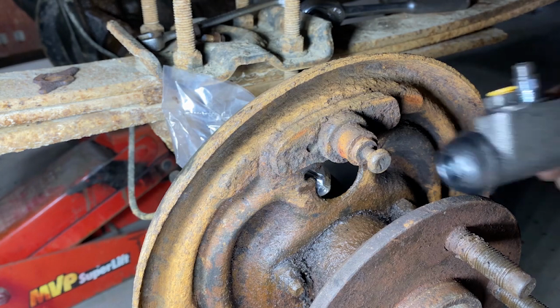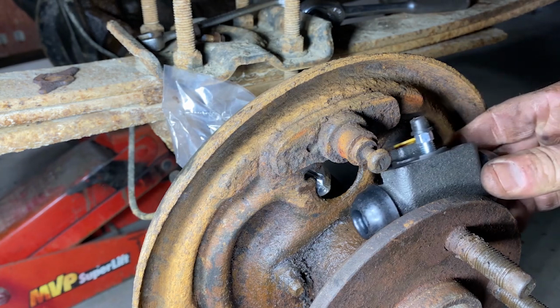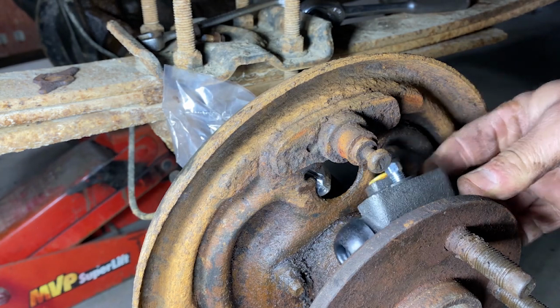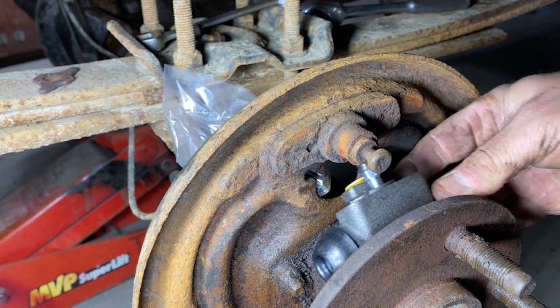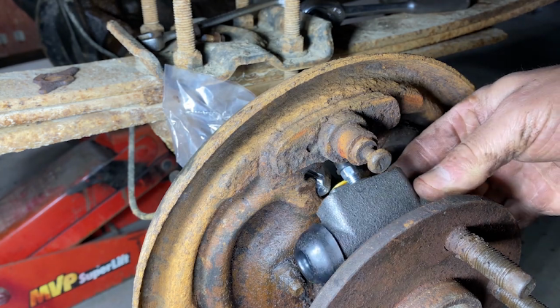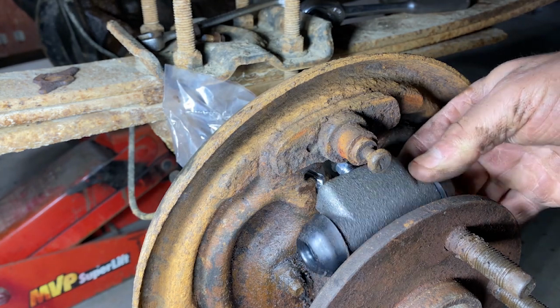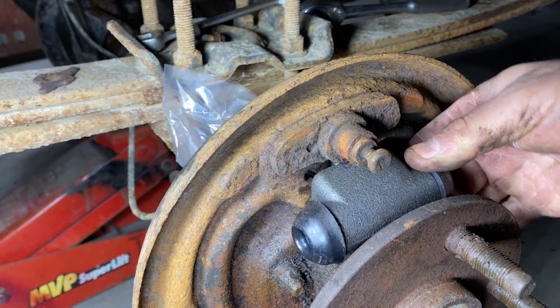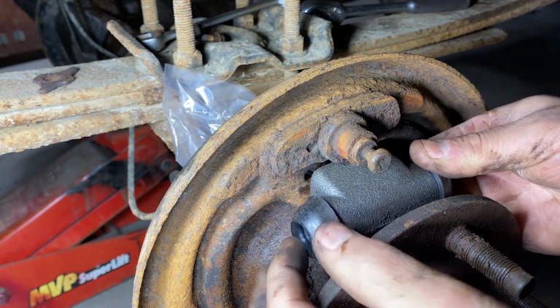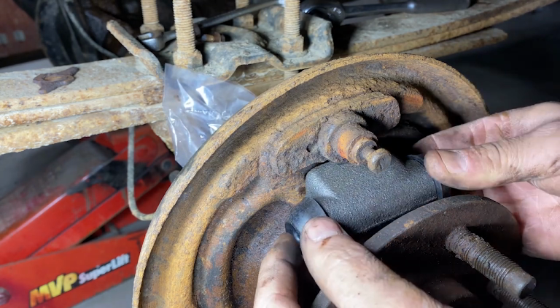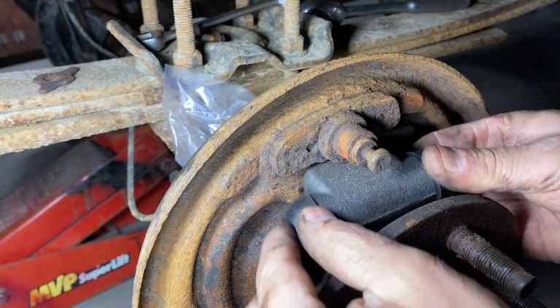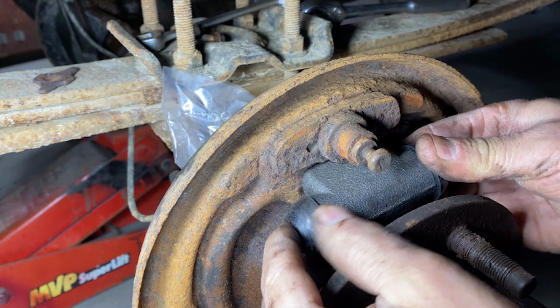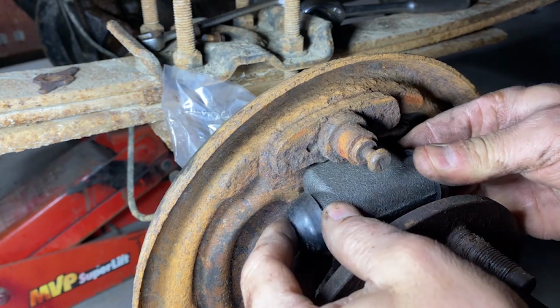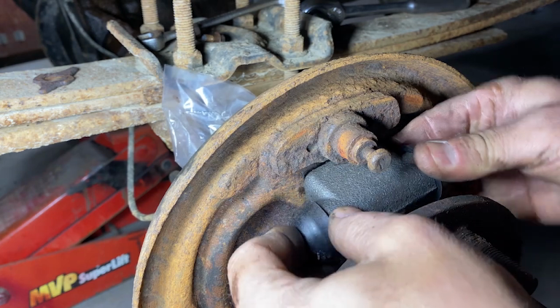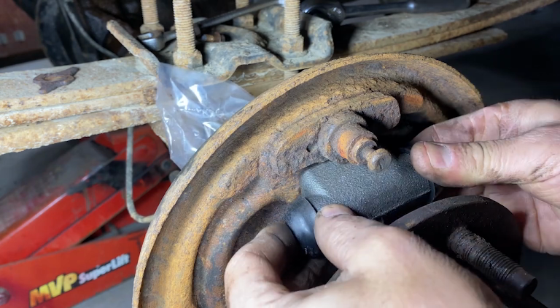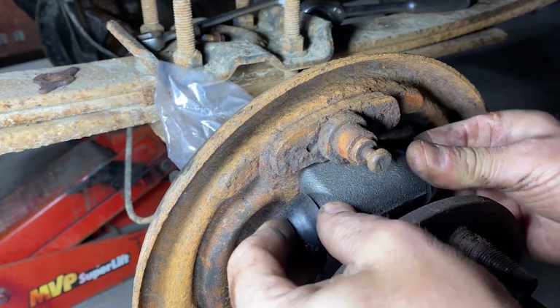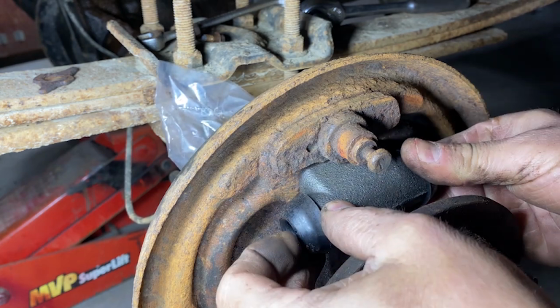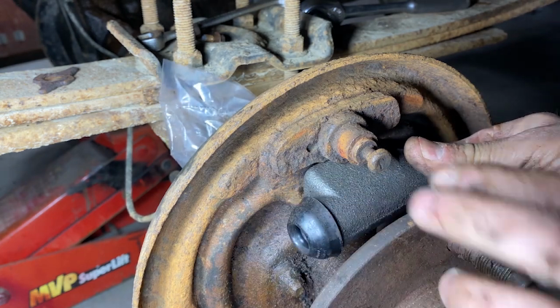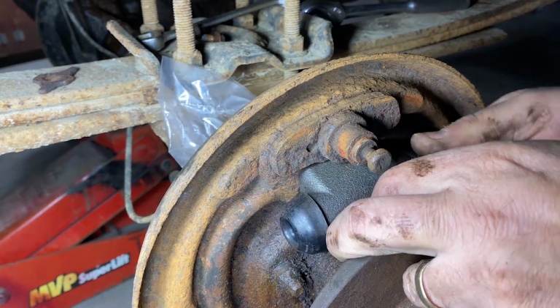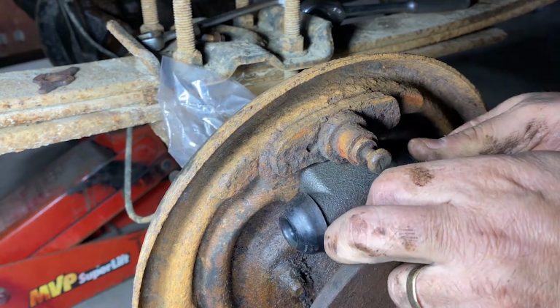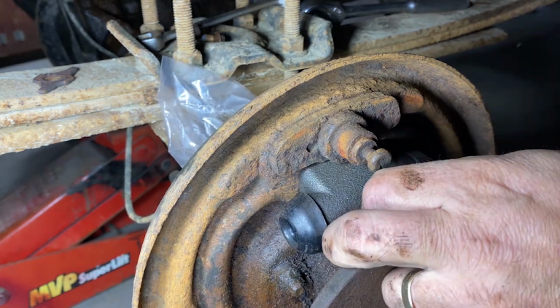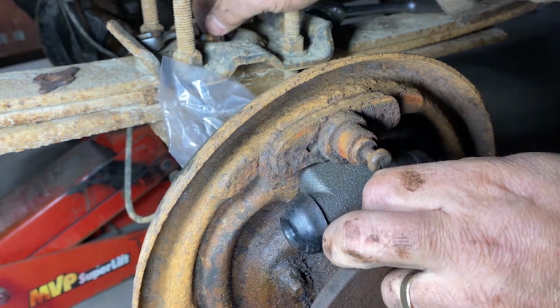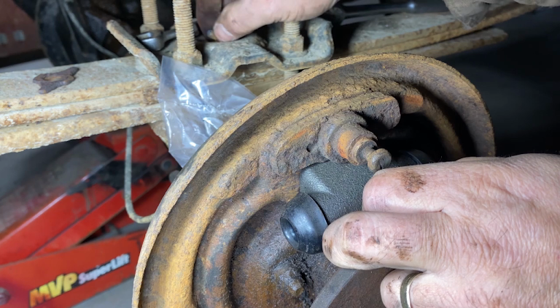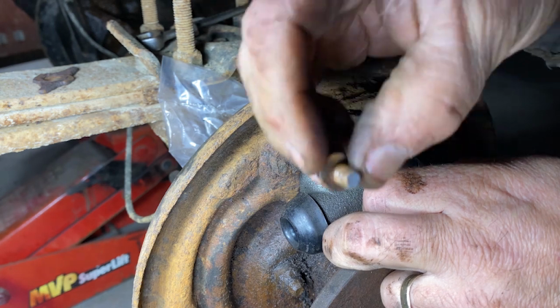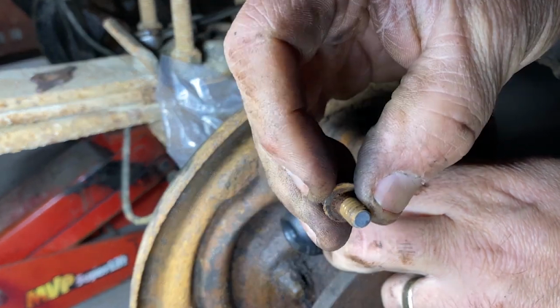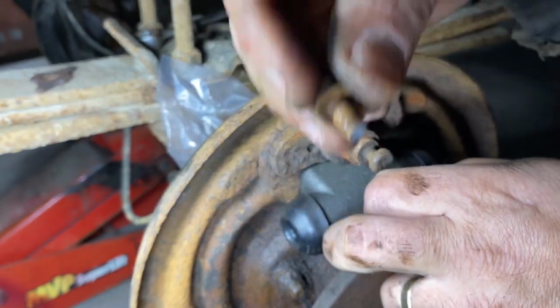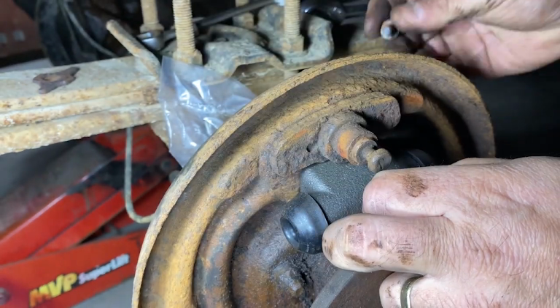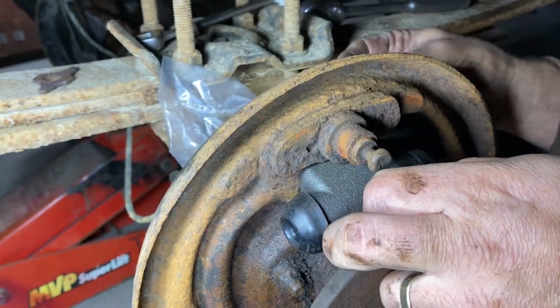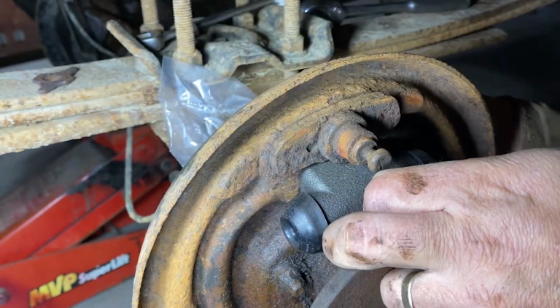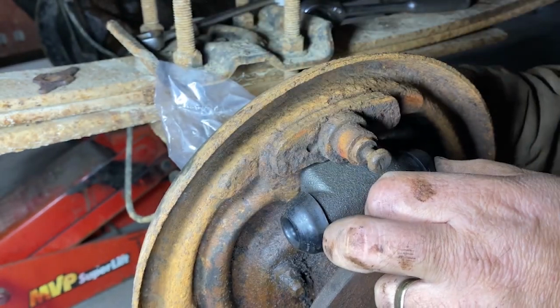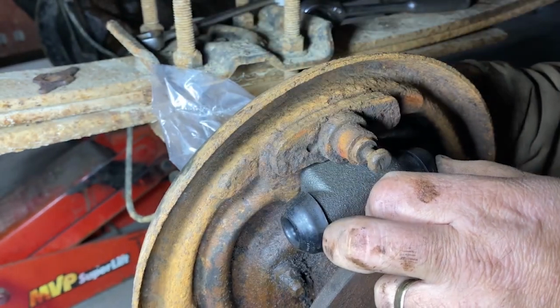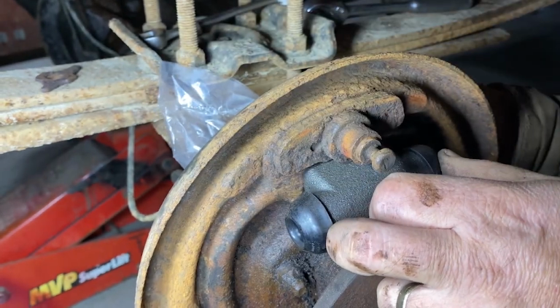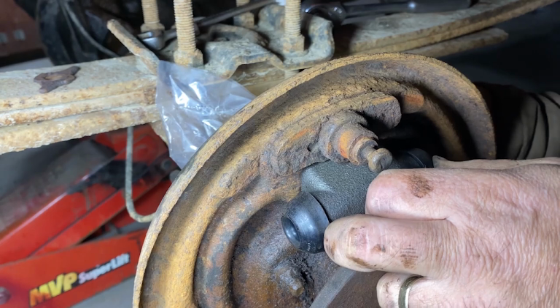I'm just going to go ahead and slide this in like this — it's going to tip up into place, and then we'll just kind of get it to go in there like so. Once we get it in place, we're going to take the two original screws and put those in the back side where we took them out of the old wheel cylinder.